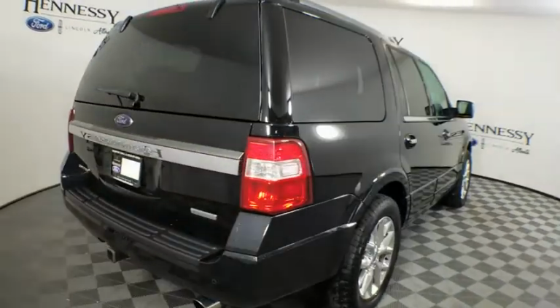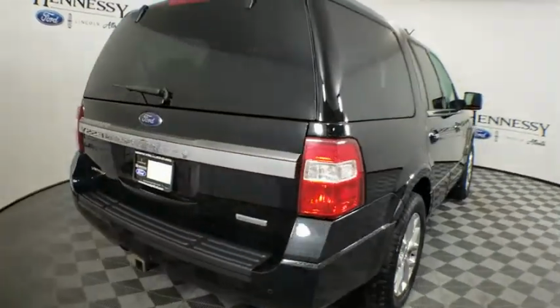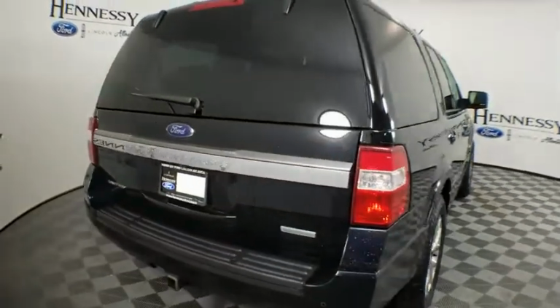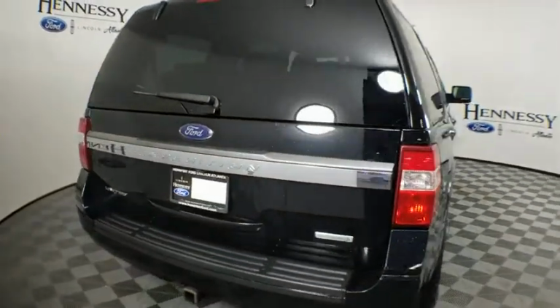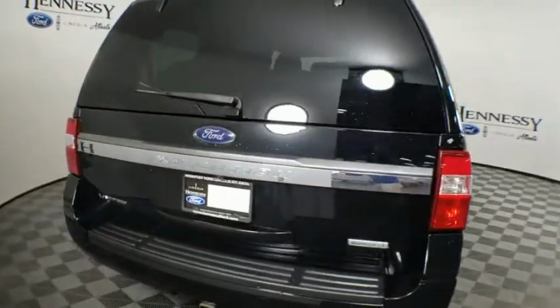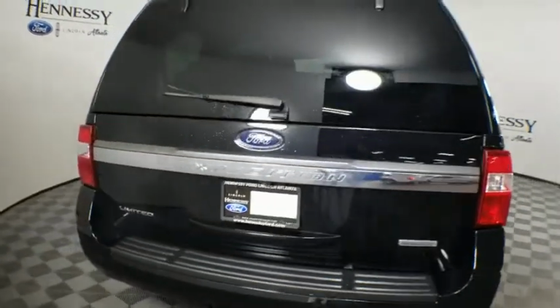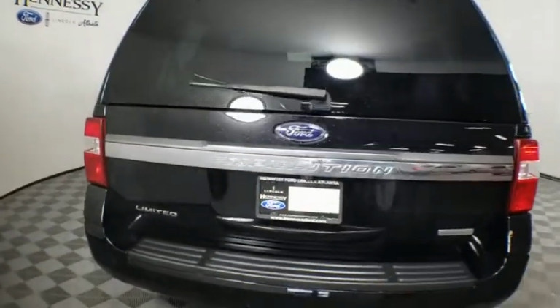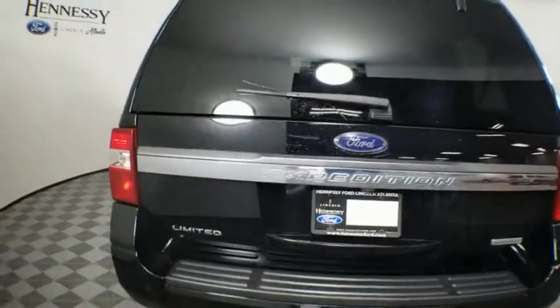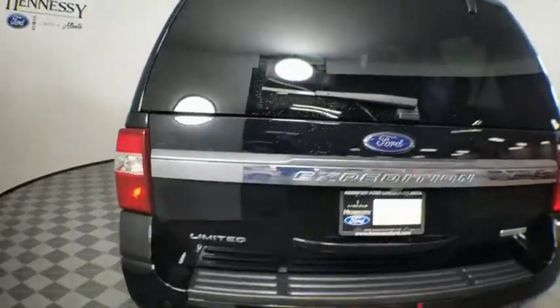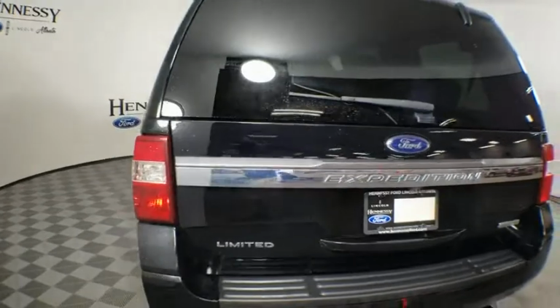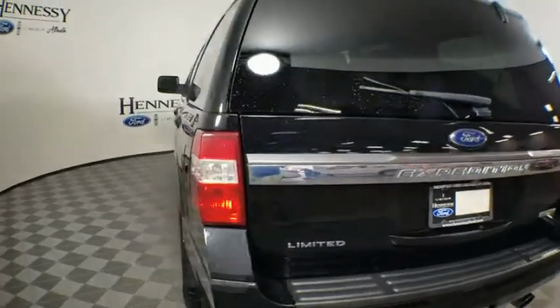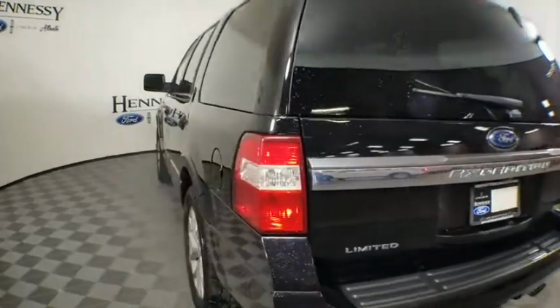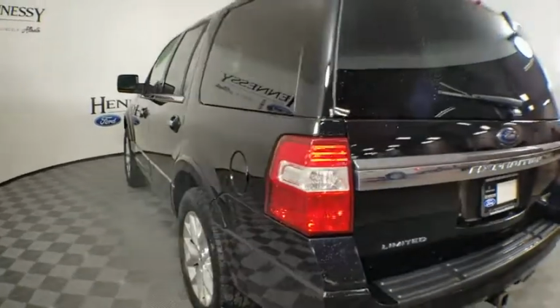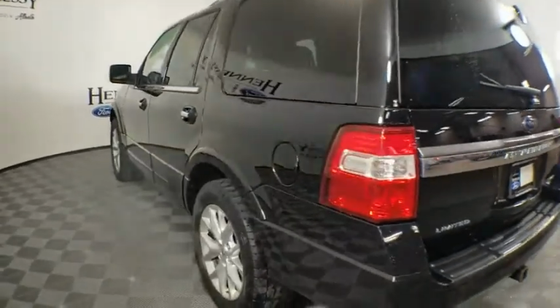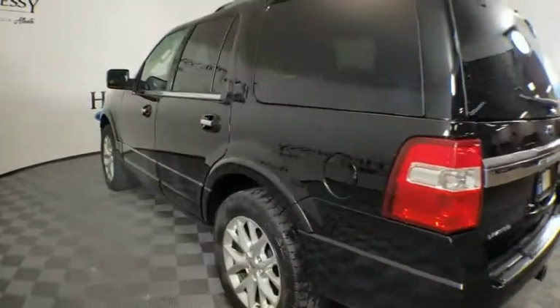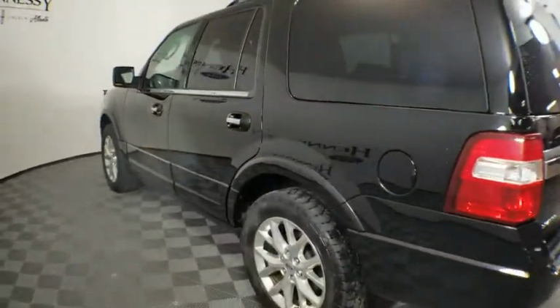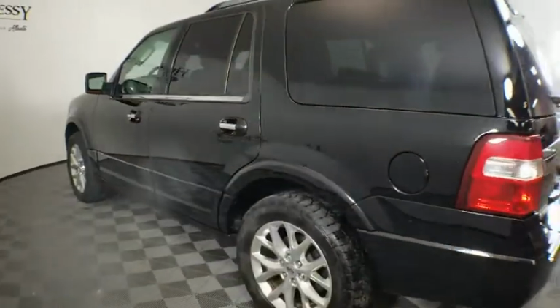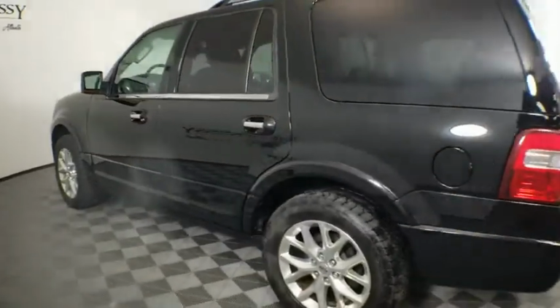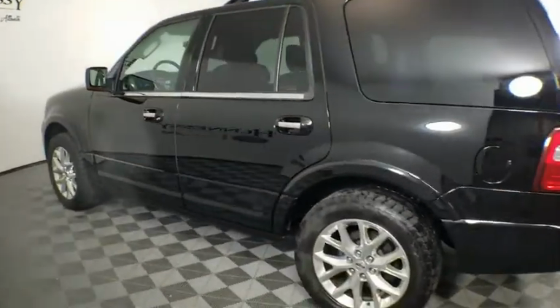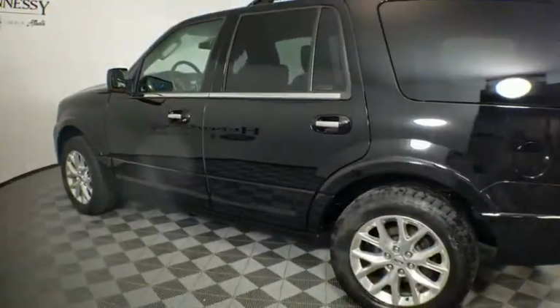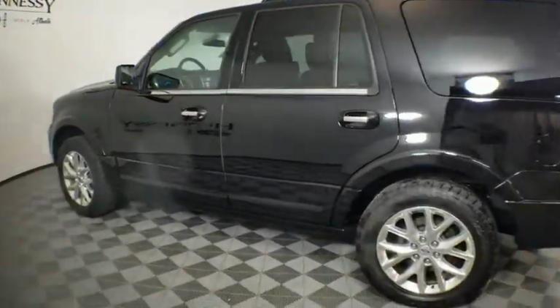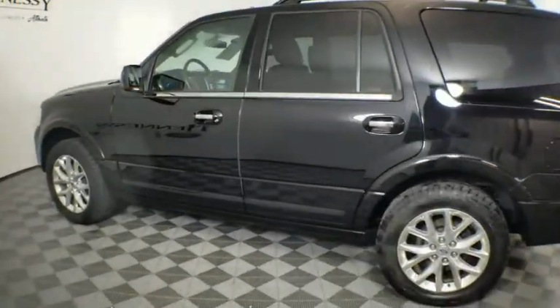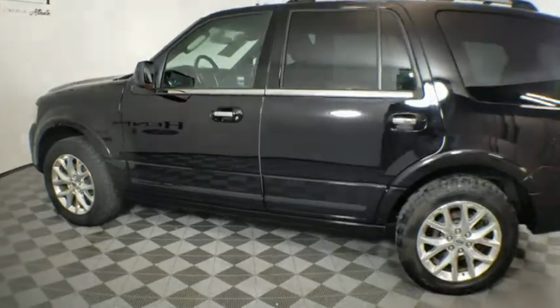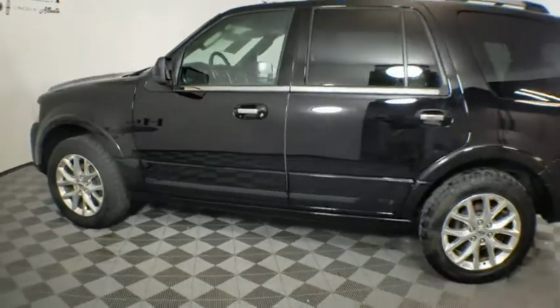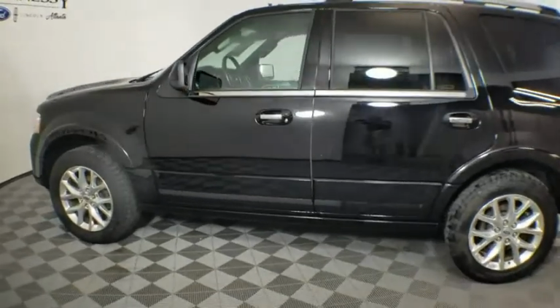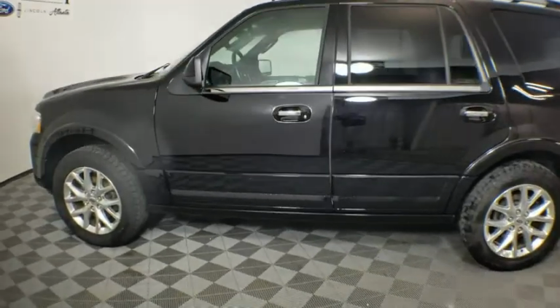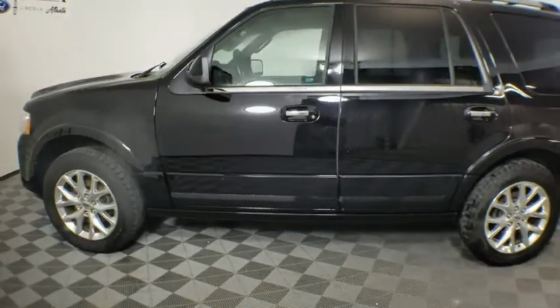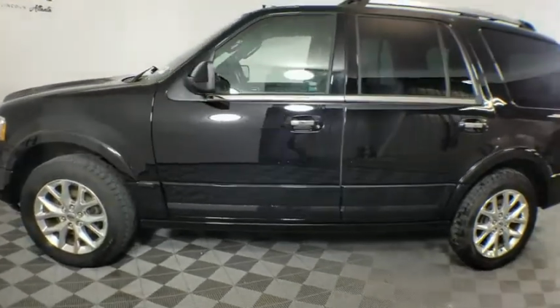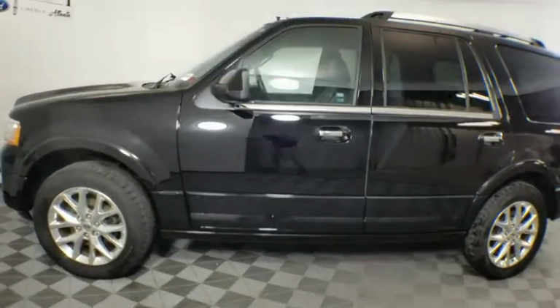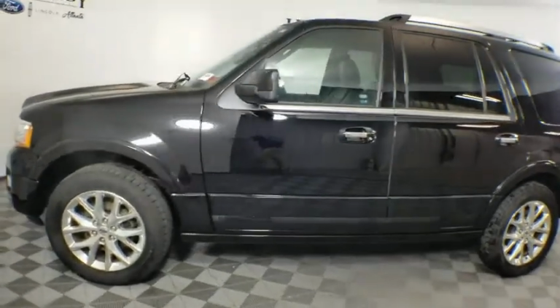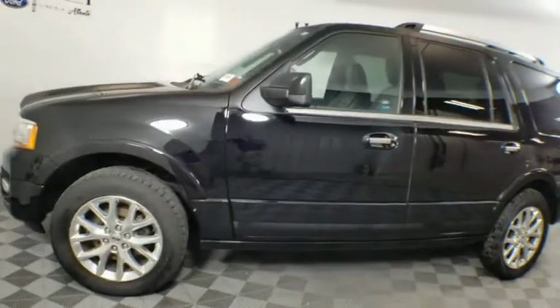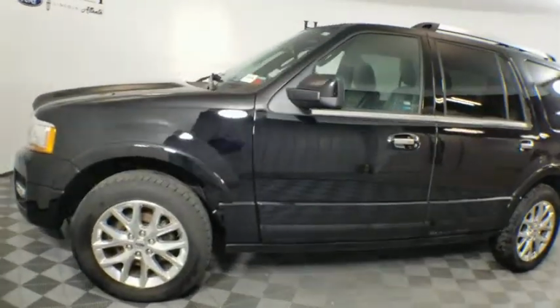Keyless entry. Remote engine start. Stability control. Leather-wrapped steering wheel. Bluetooth. Dual airbags. Power steering. Adjustable steering wheel. Keyless start. Cruise control. Four-wheel disc brakes. Aluminum wheels.